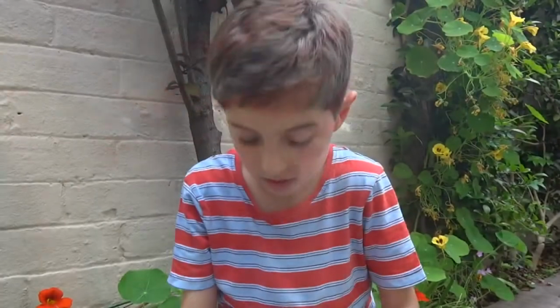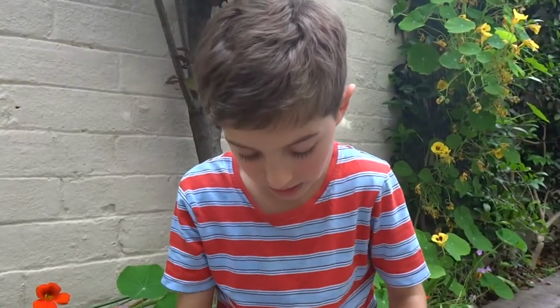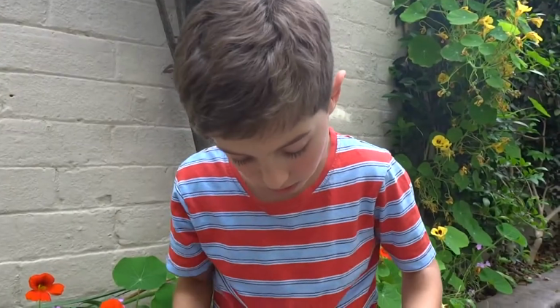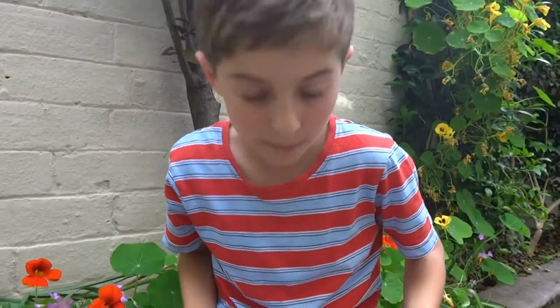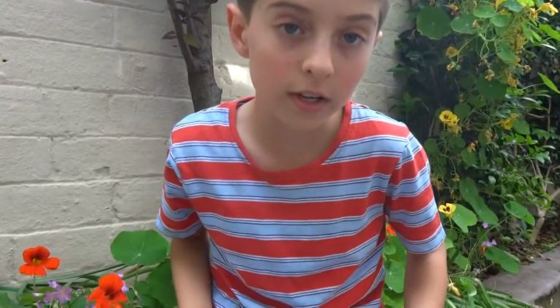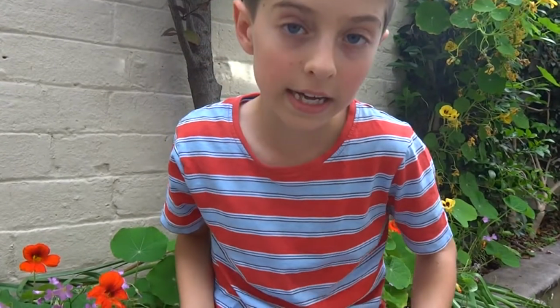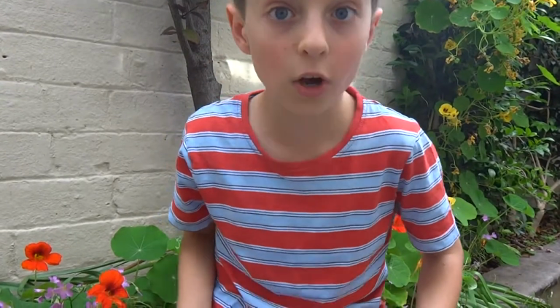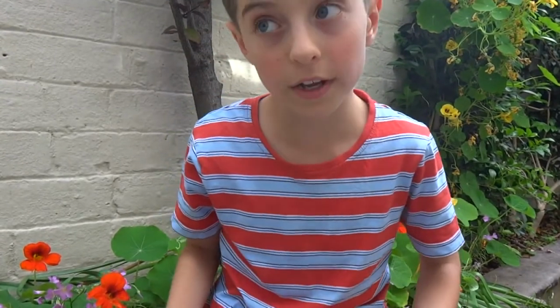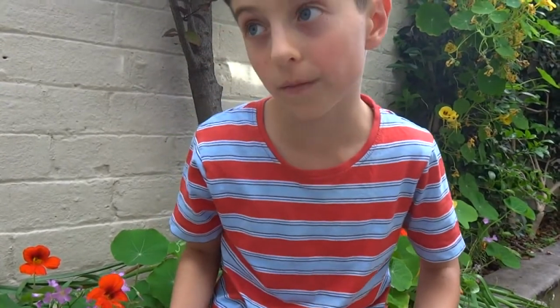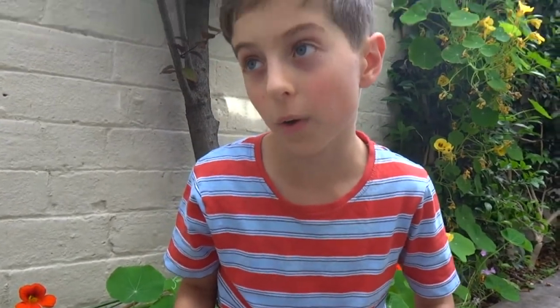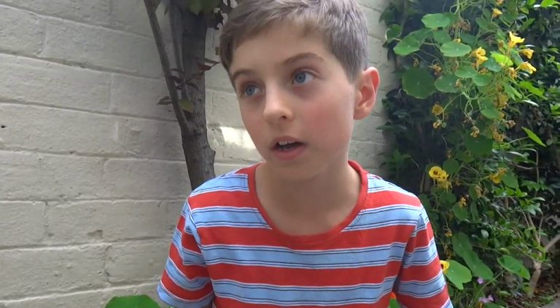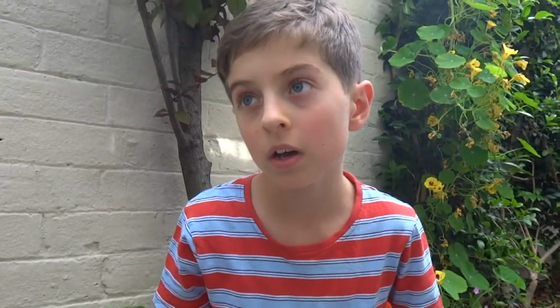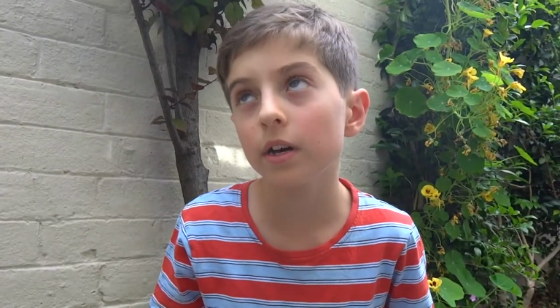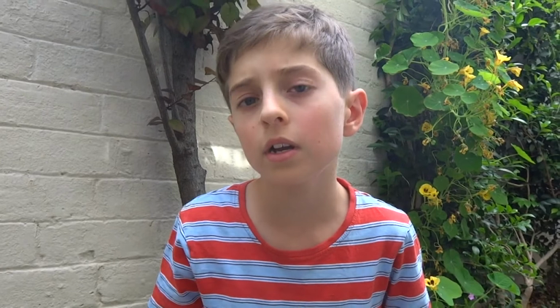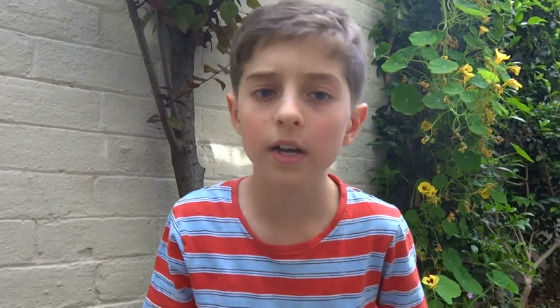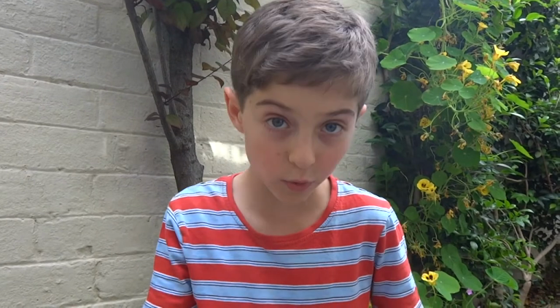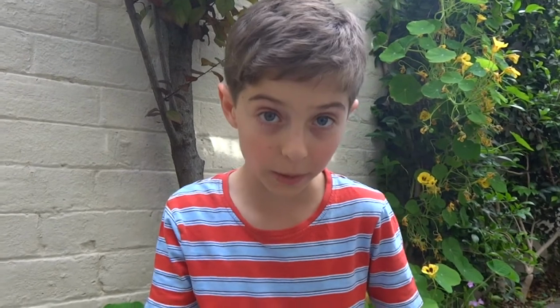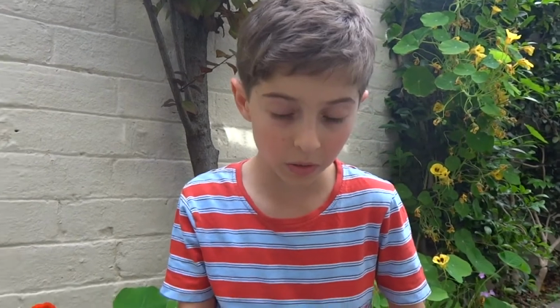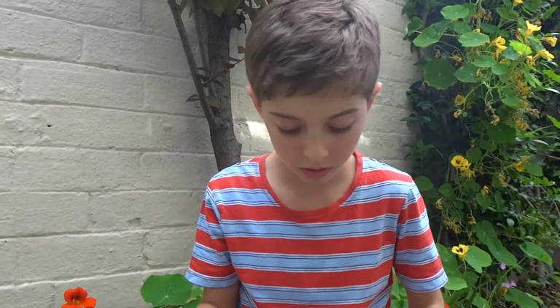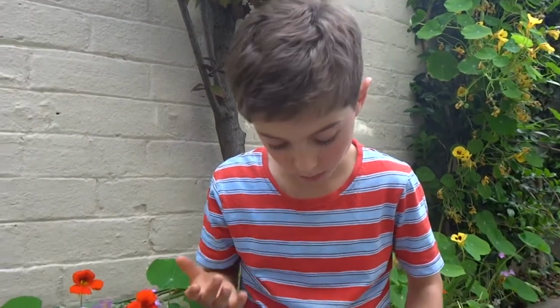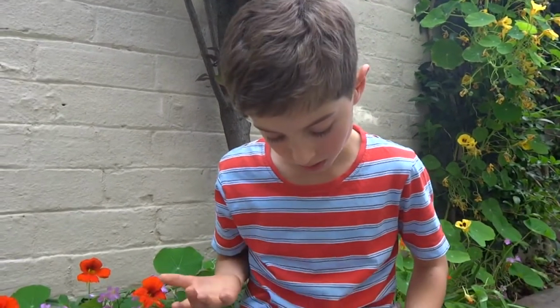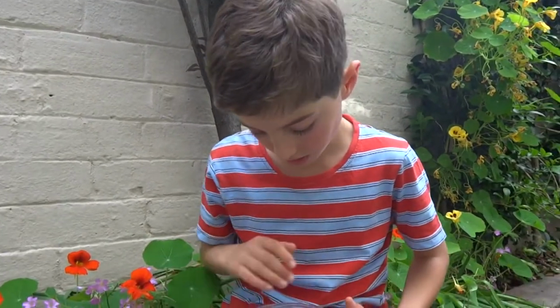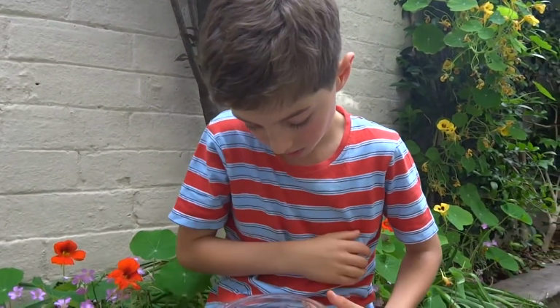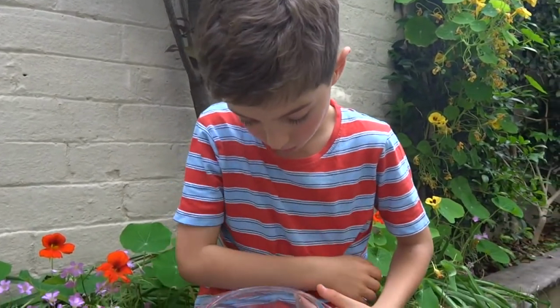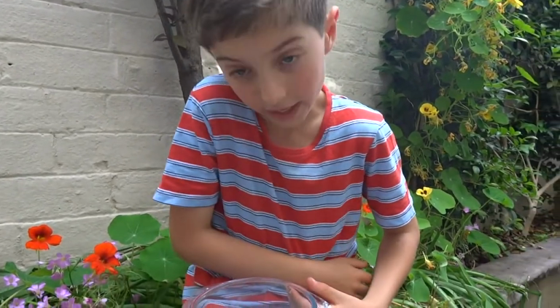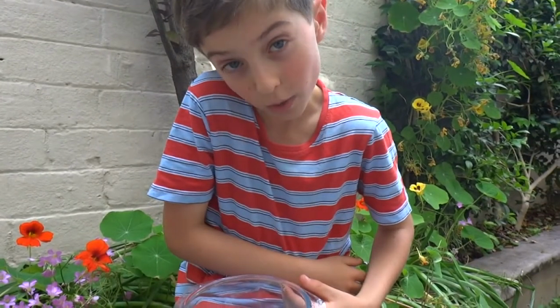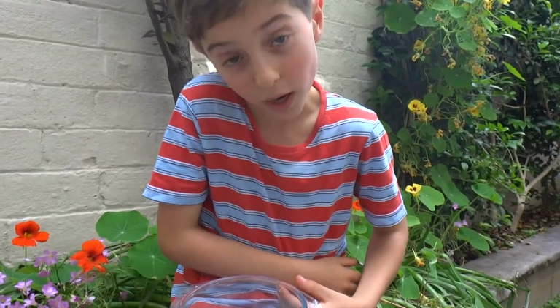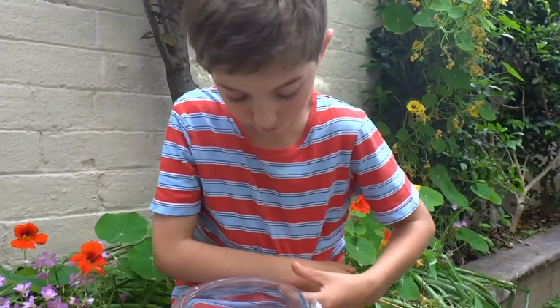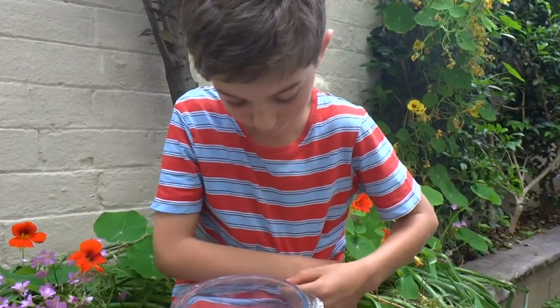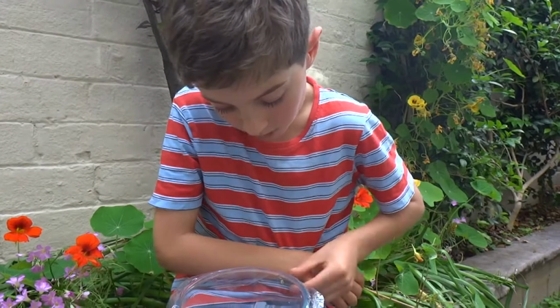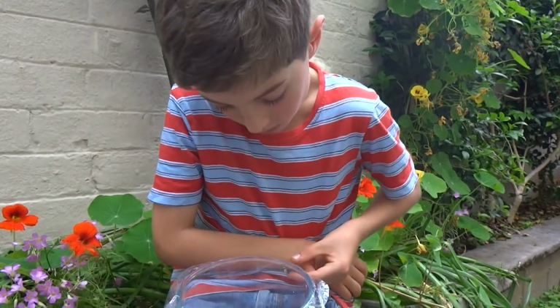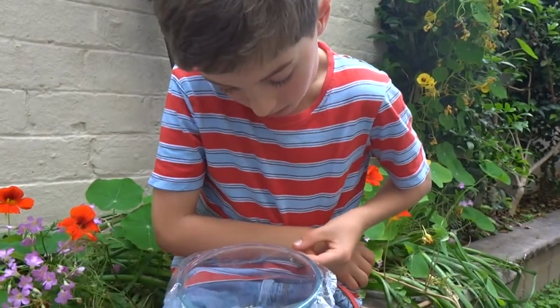Now, I'm gonna take it out. Hopefully it doesn't fly away. It probably will. I'm trying to get it on my arm.